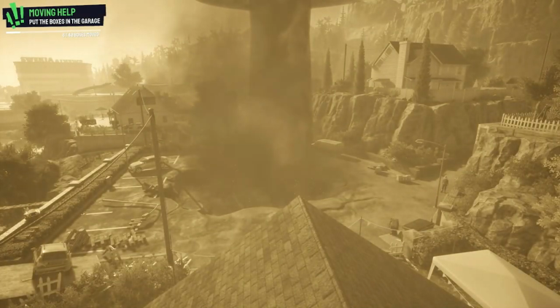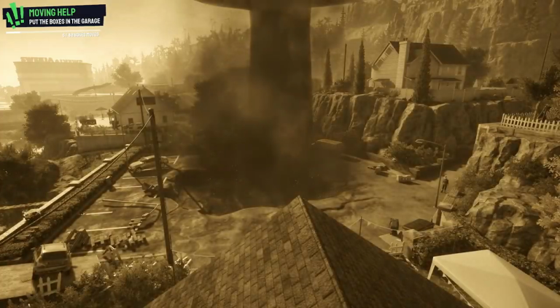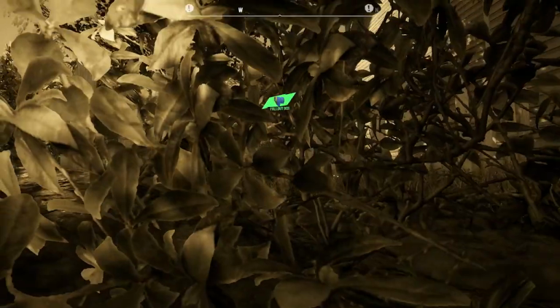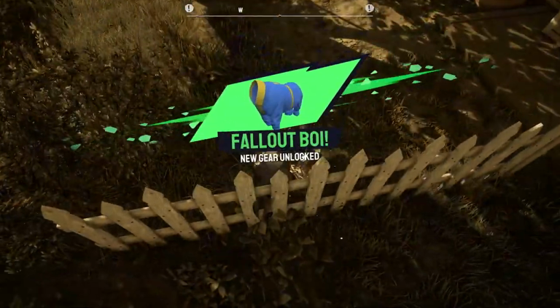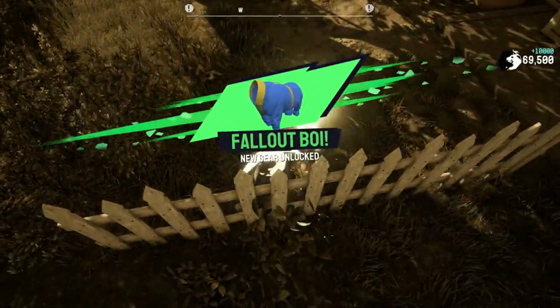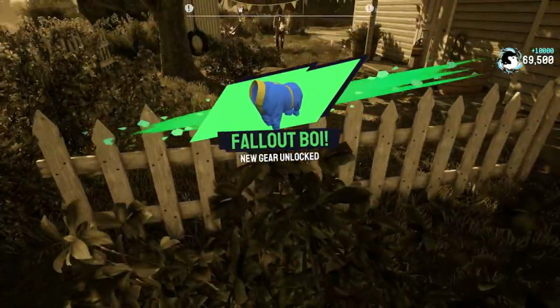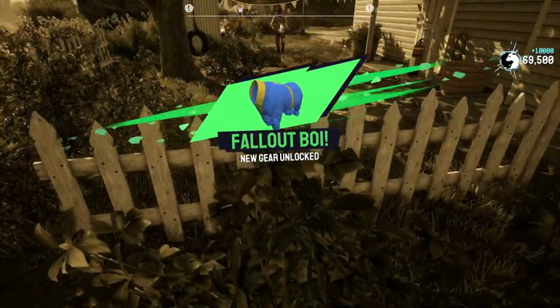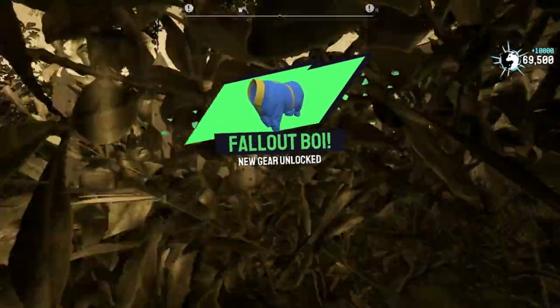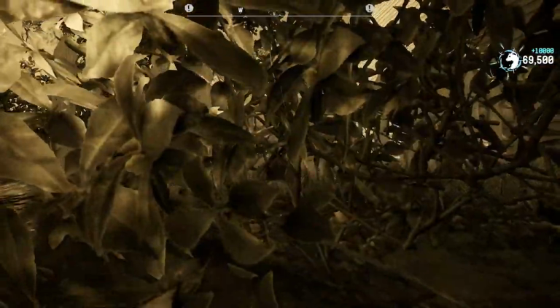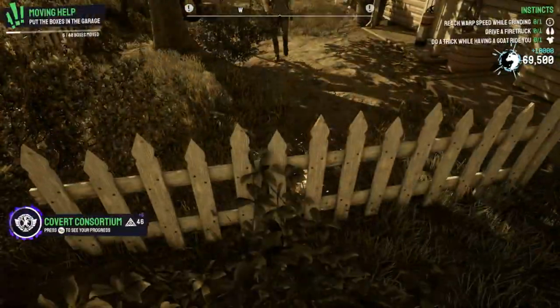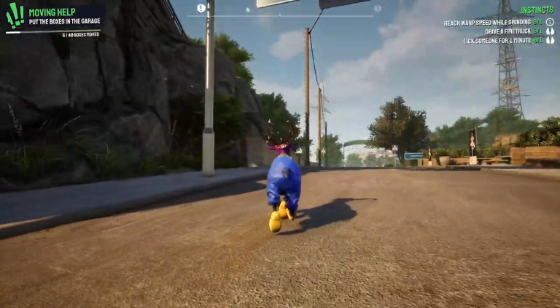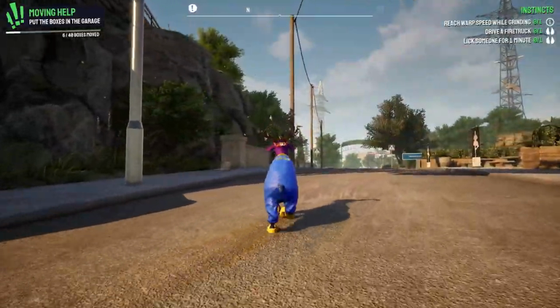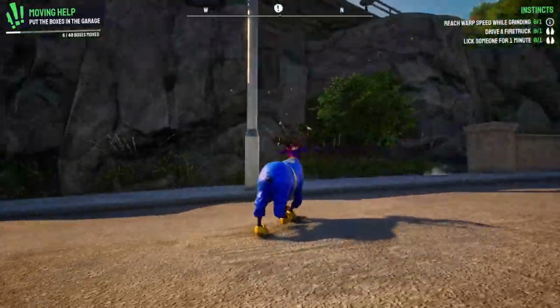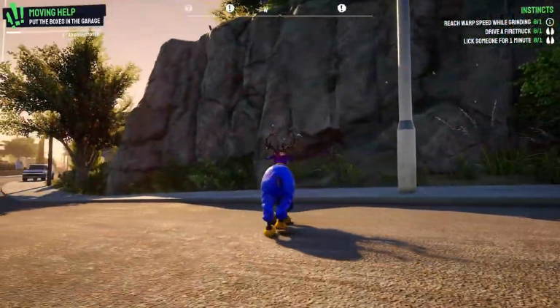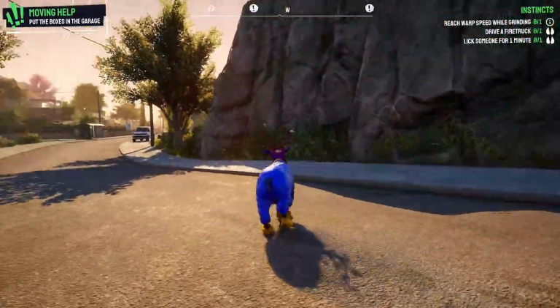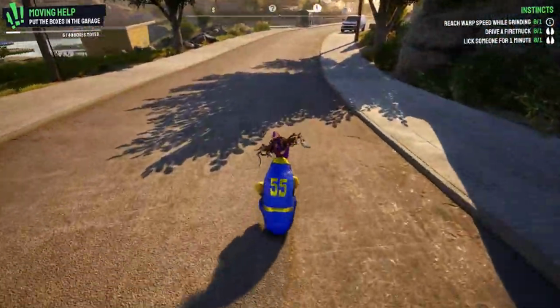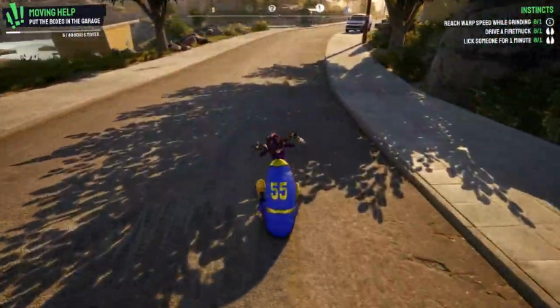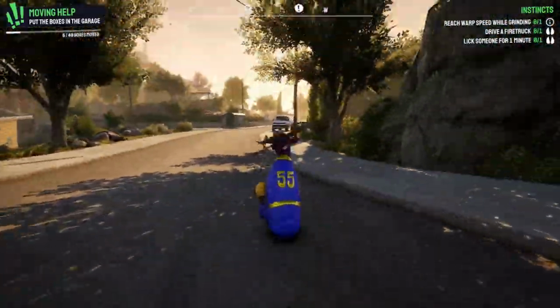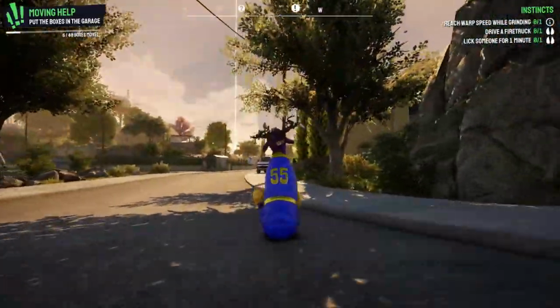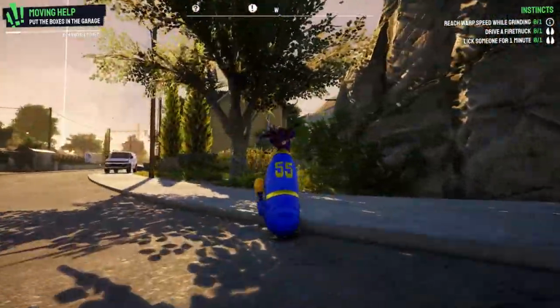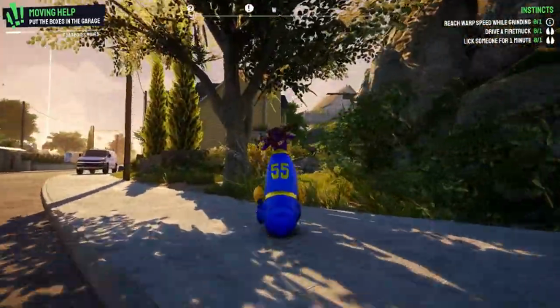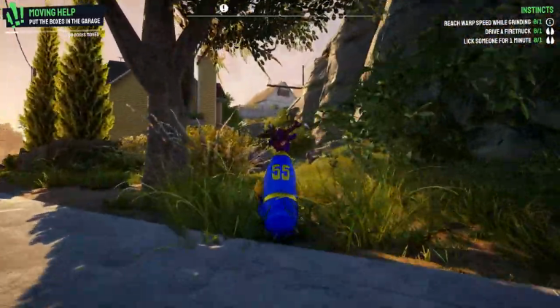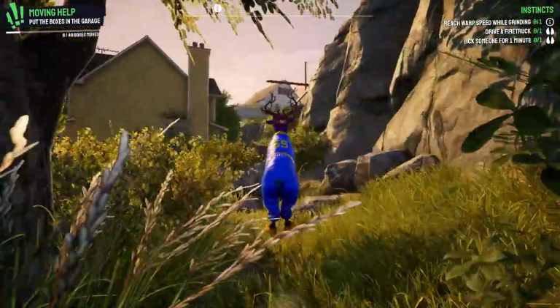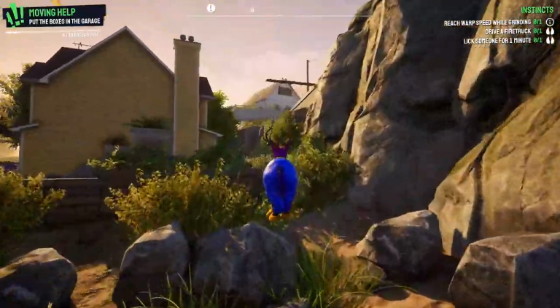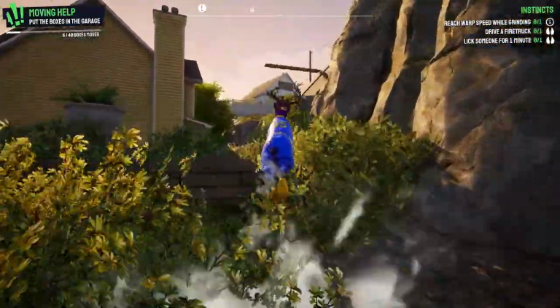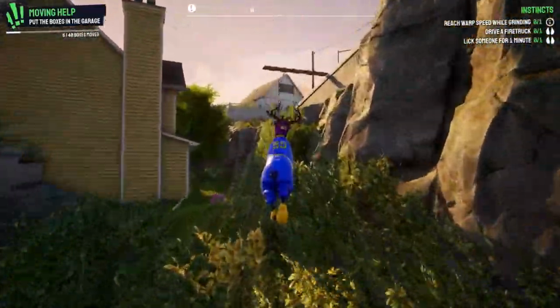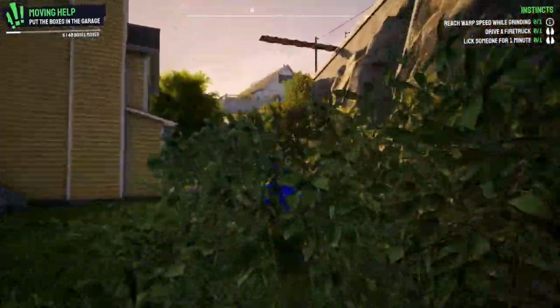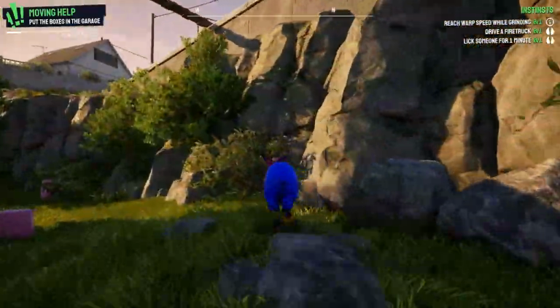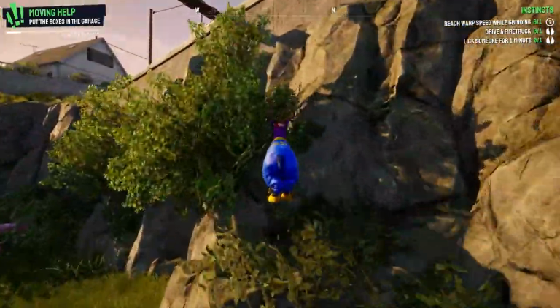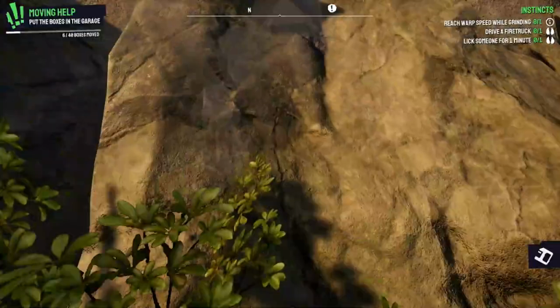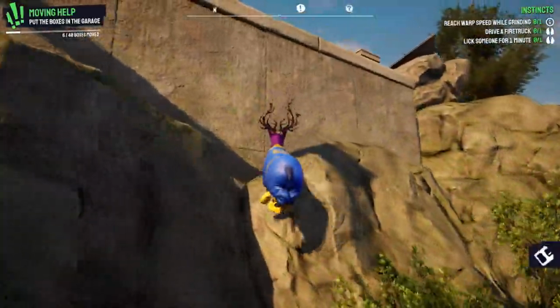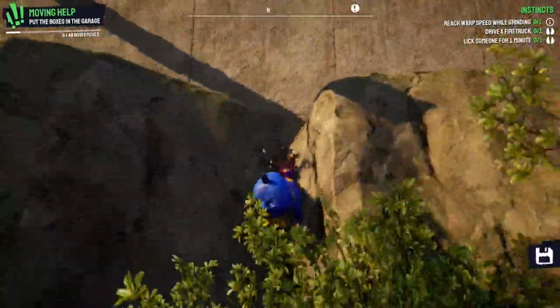This rewards us with the Fallout Boy gear, a vault jumpsuit with the number 55 on it. Oddly enough, and perhaps unbeknownst to the dev team at Coffee Stain North, Vault 55 has been mentioned in the Fallout lore before, but only in the now non-canon Fallout Bible.